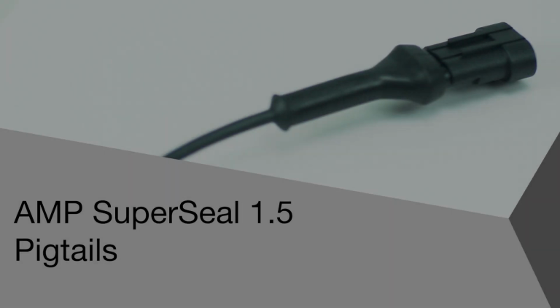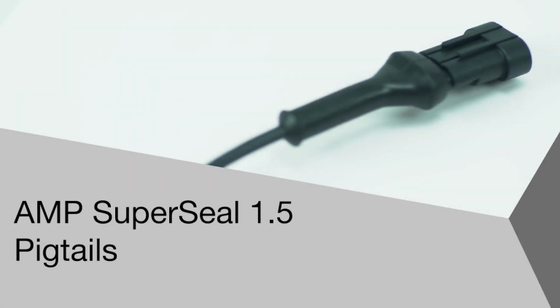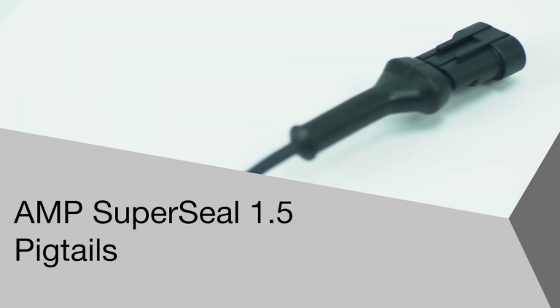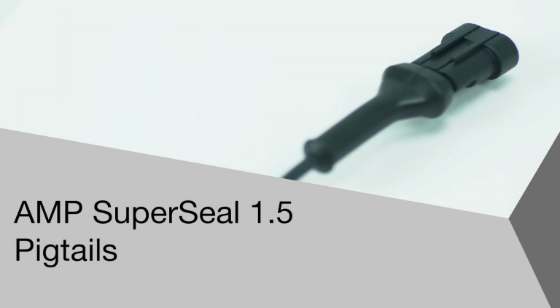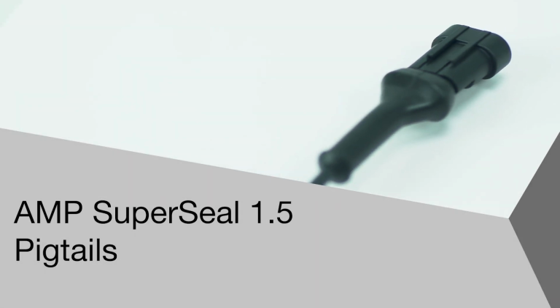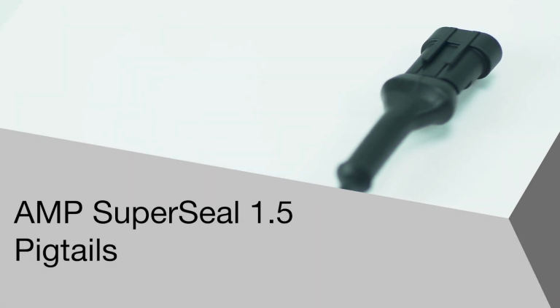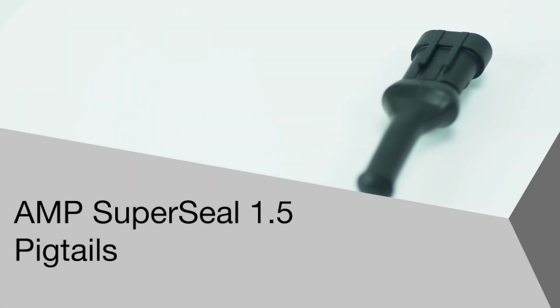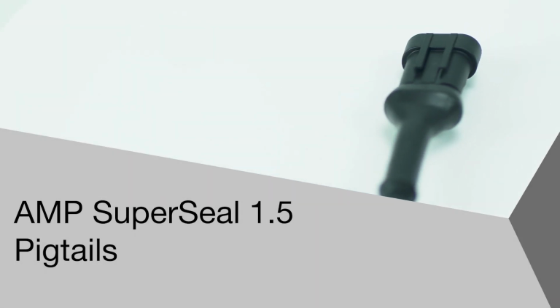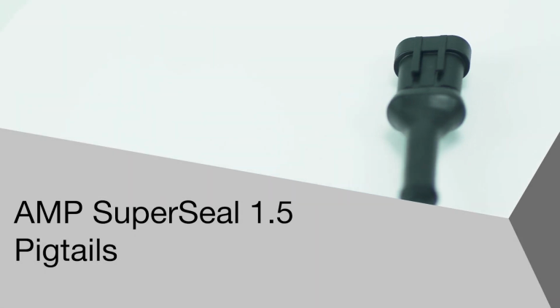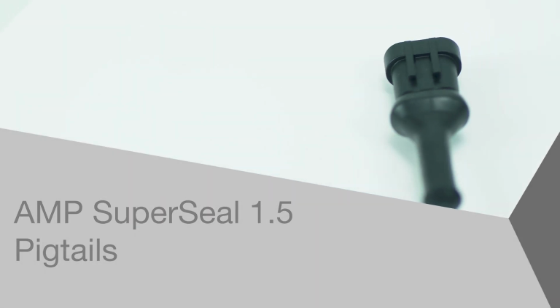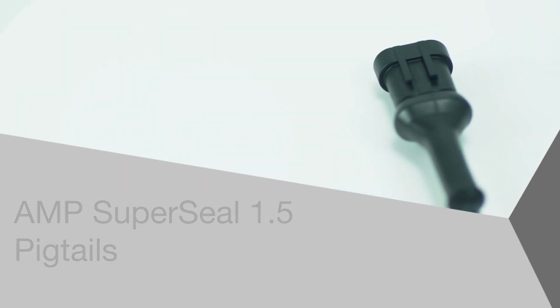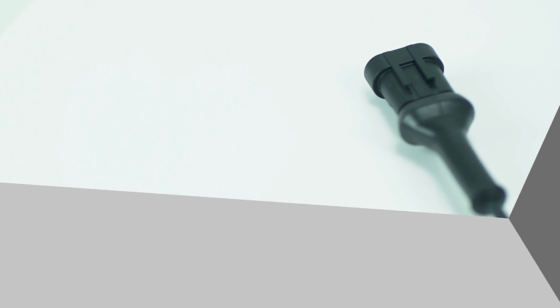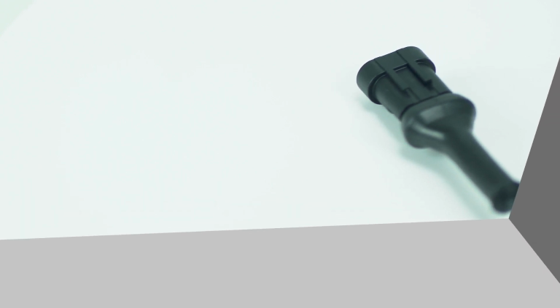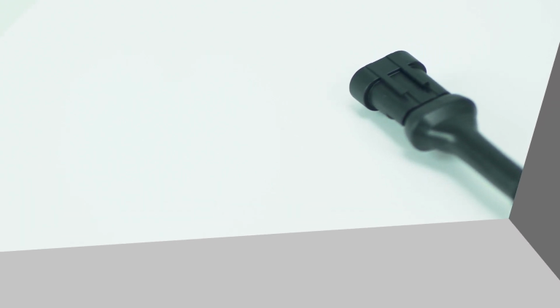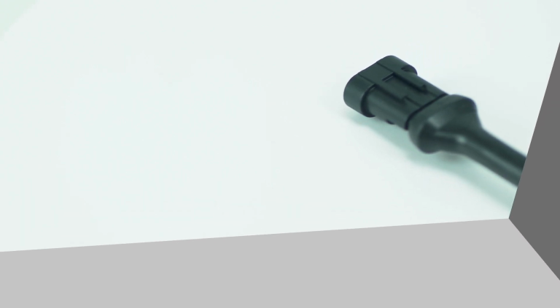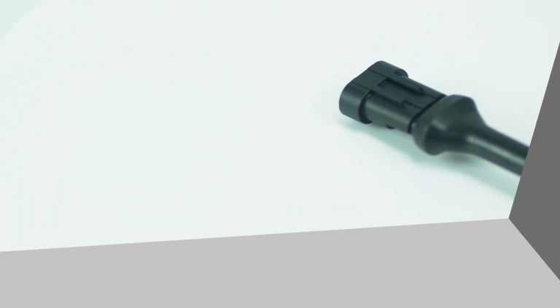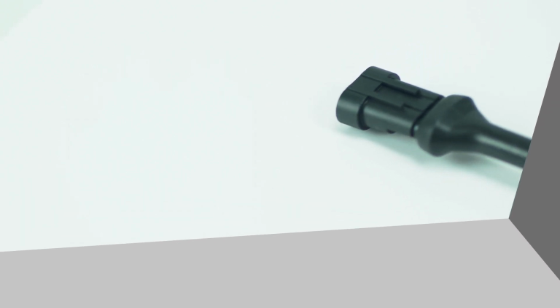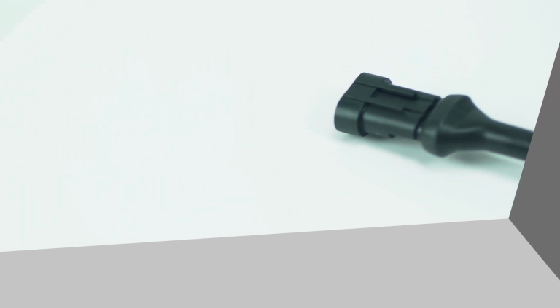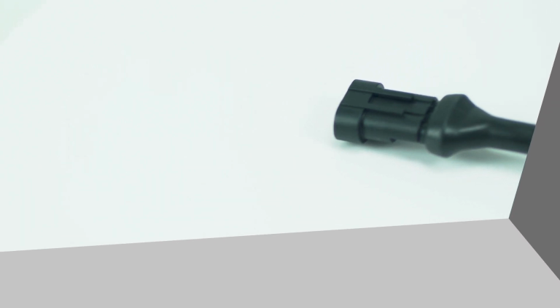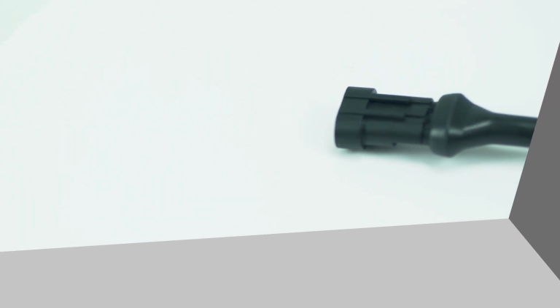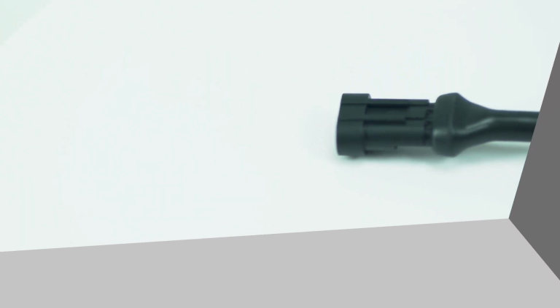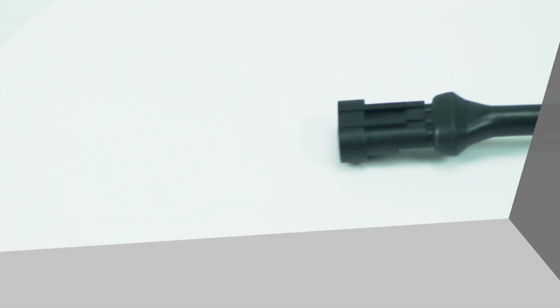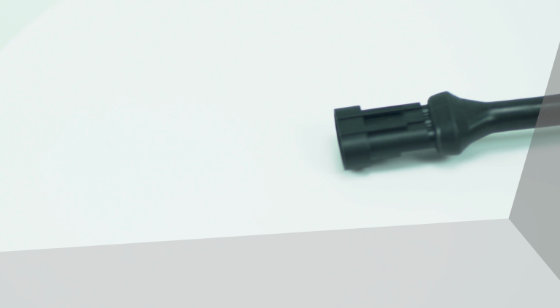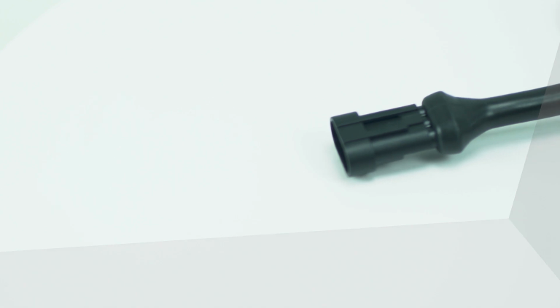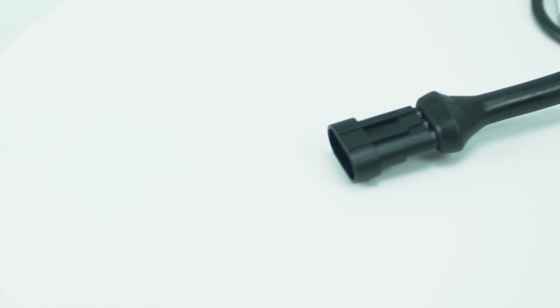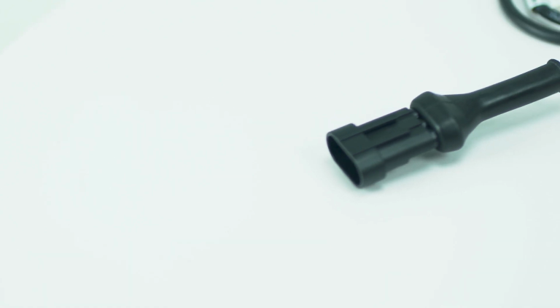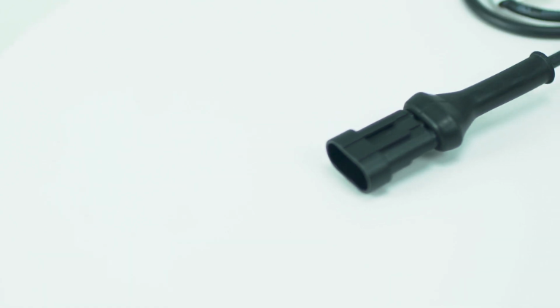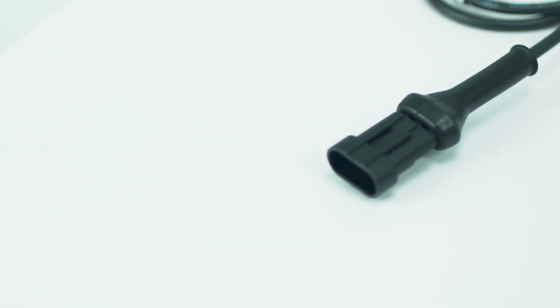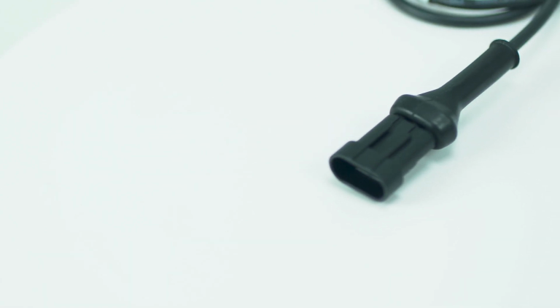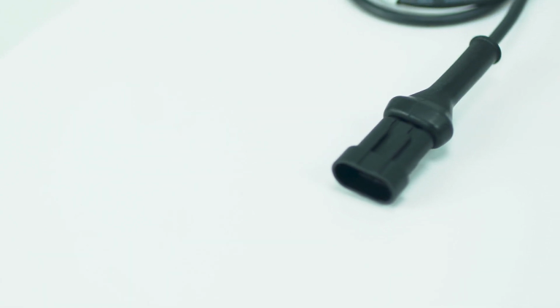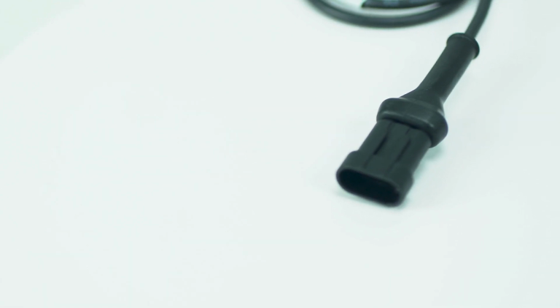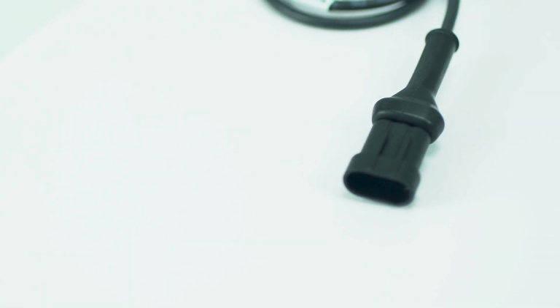Welcome to another product introduction from Balif. Today we are highlighting a collection of Balif sensors with the Amp SuperSeal 1.5mm automotive connector, a favorable style for sensor and device connection on vehicles.